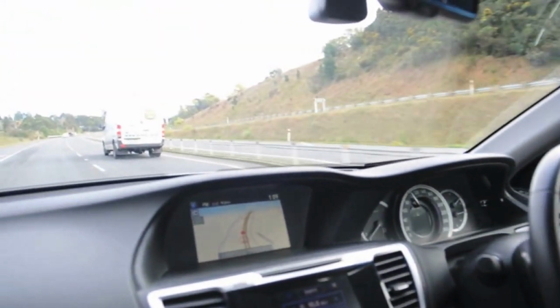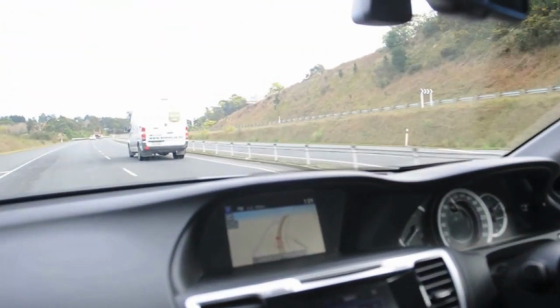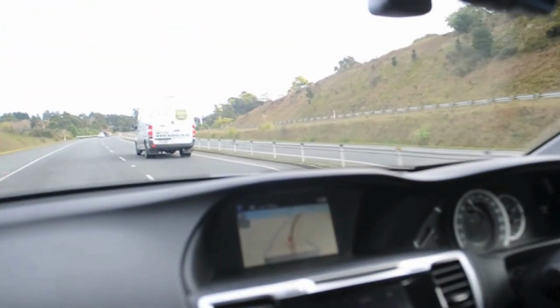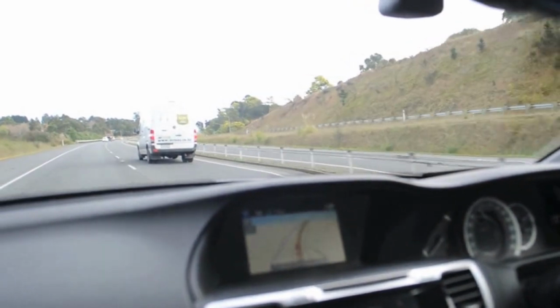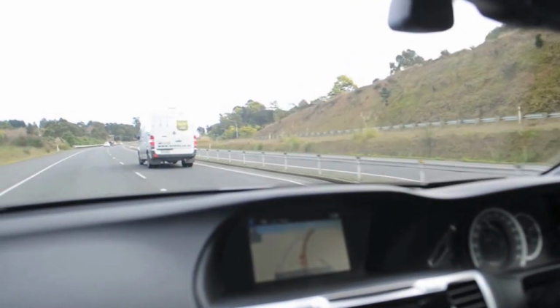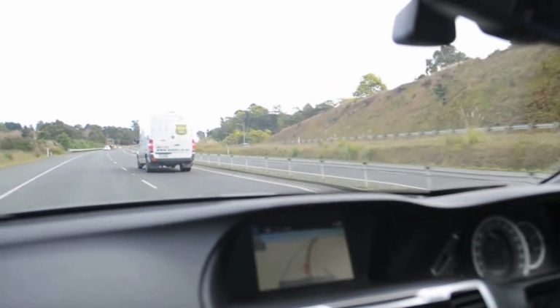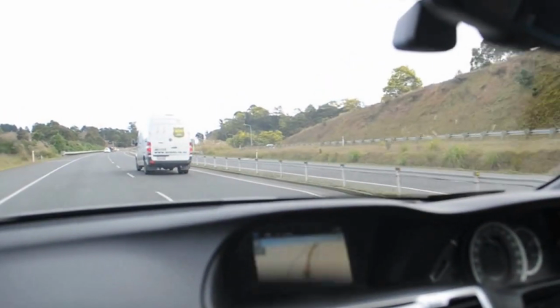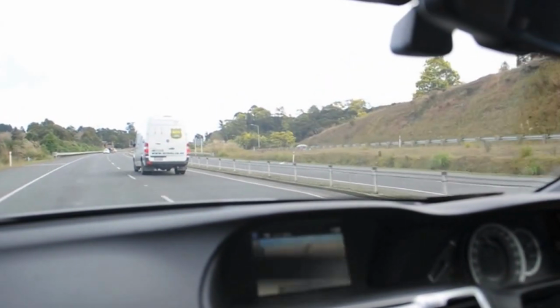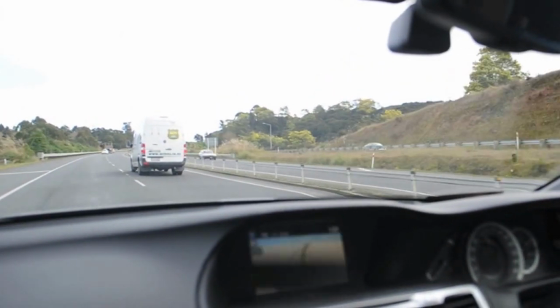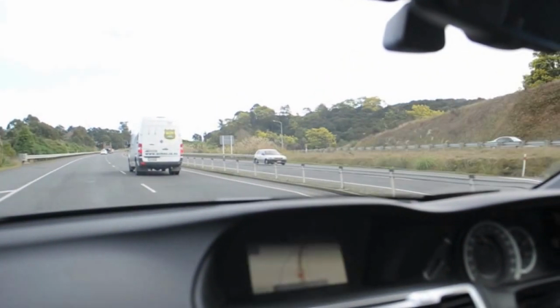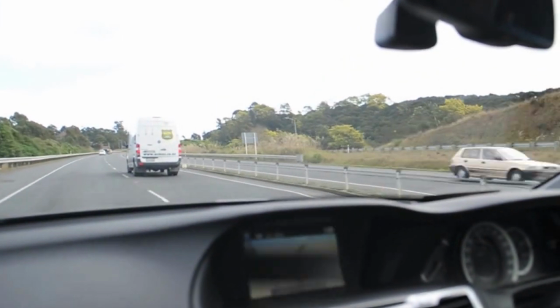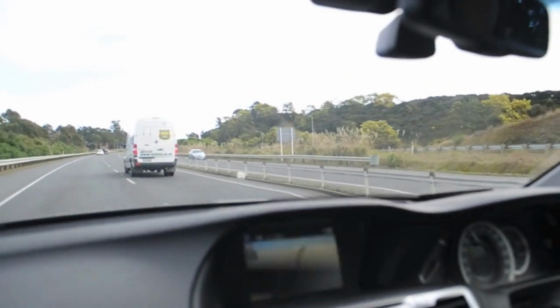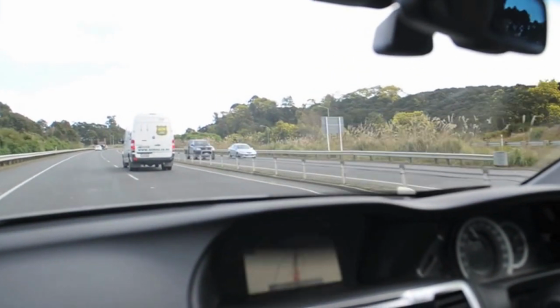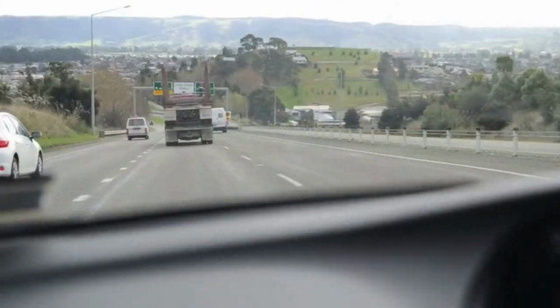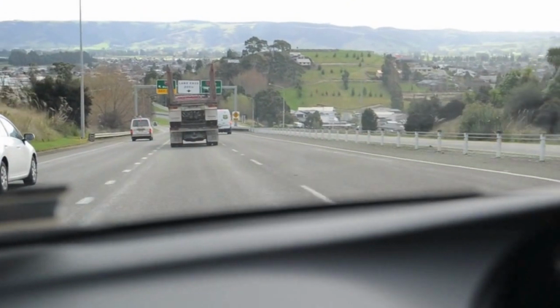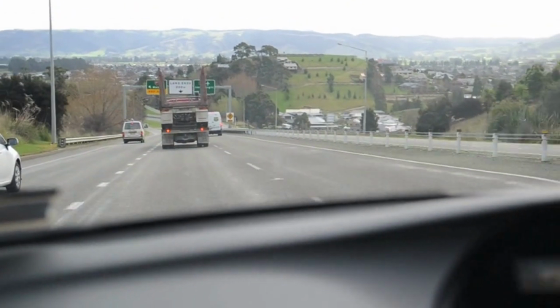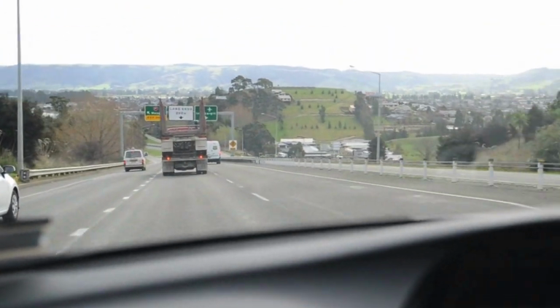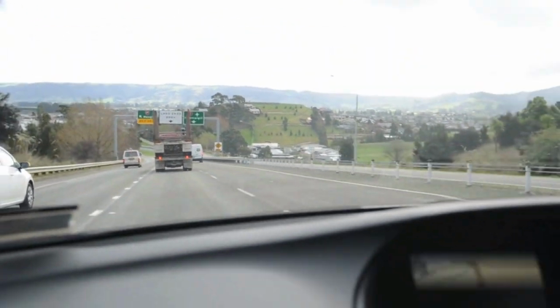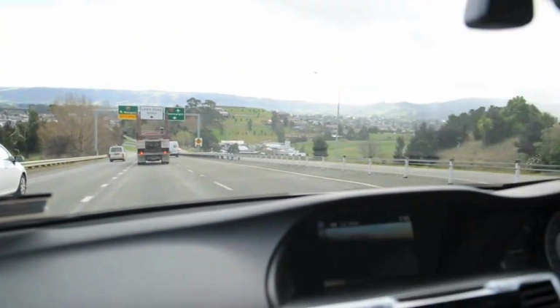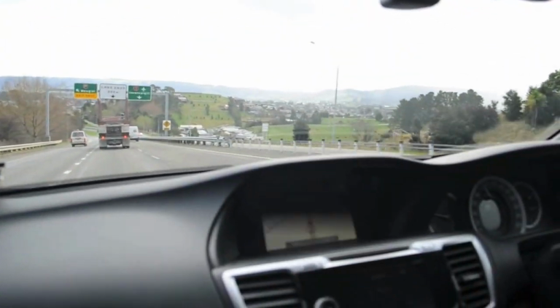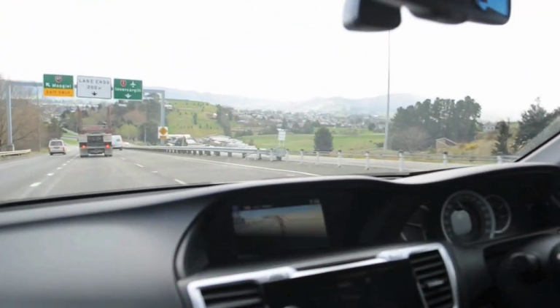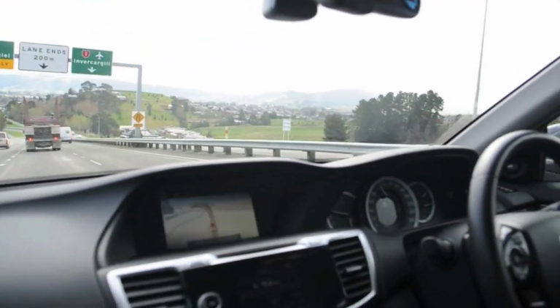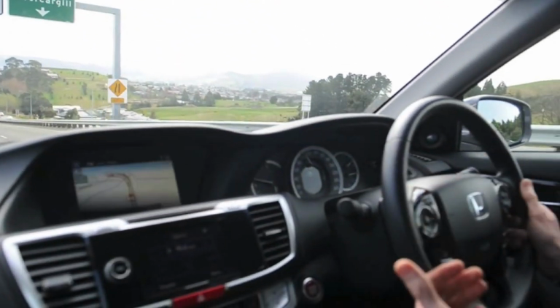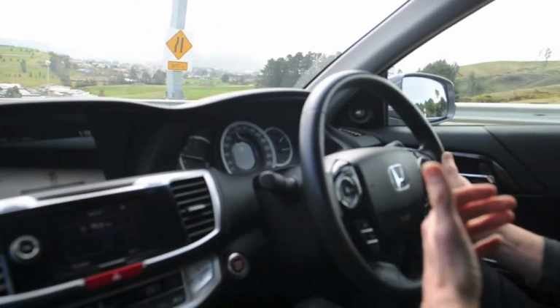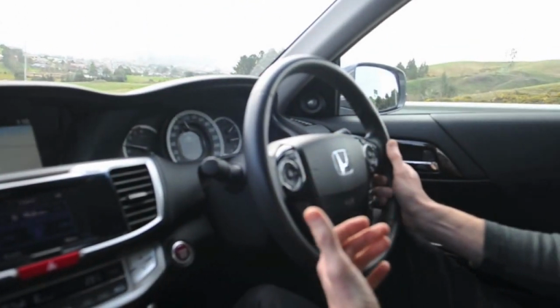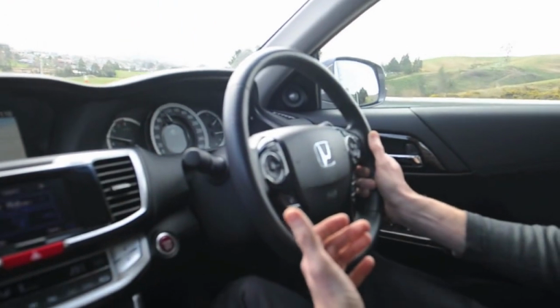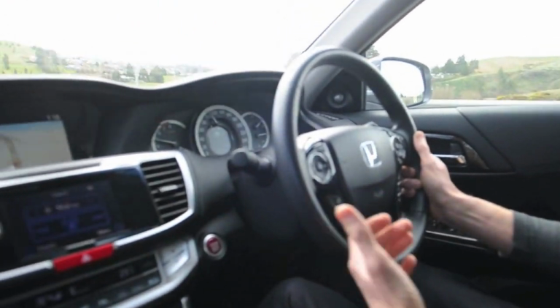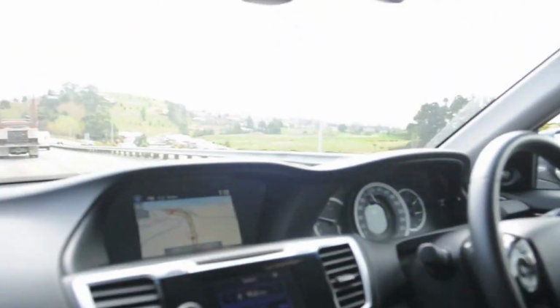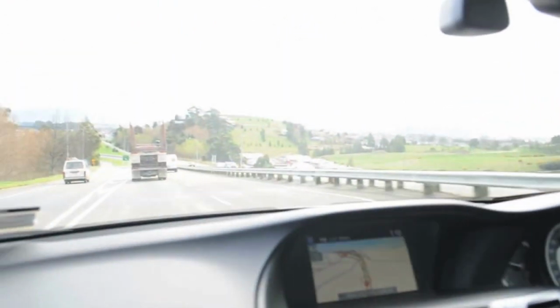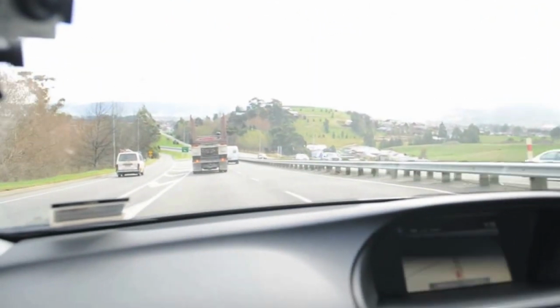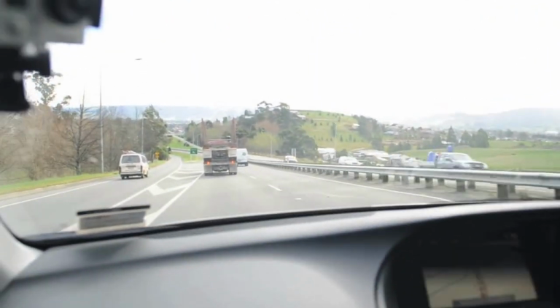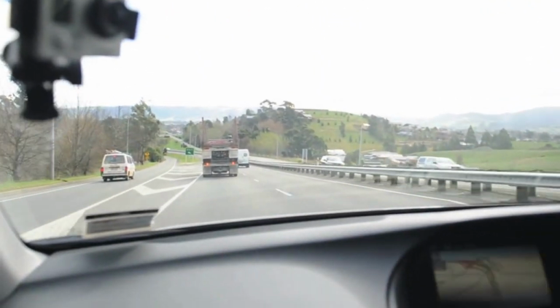The cruise control is set on 100km/h. We'll close up on this truck — it's lost a bit of speed going up the hill. Now that's the car applying the brakes, and it'll do a down-change as well to maintain the following distance behind the truck.